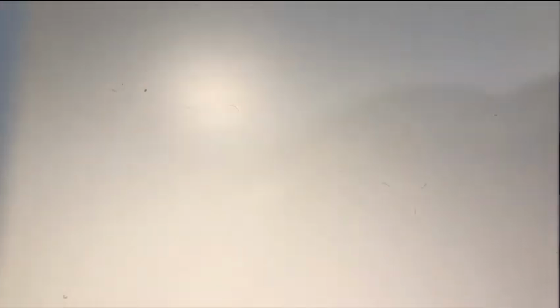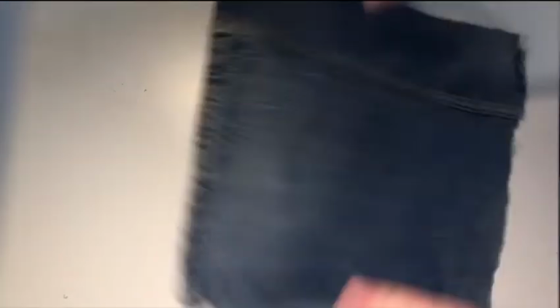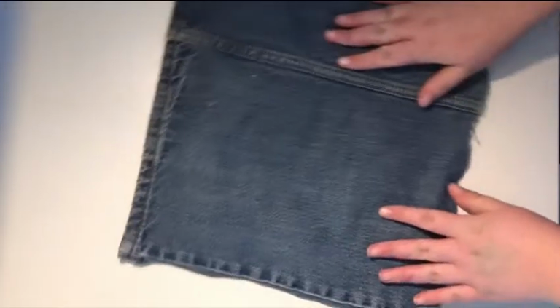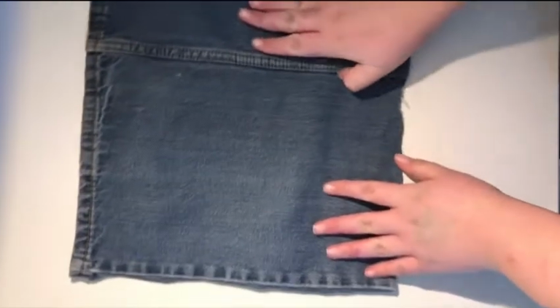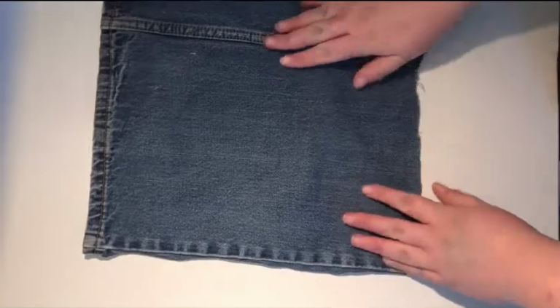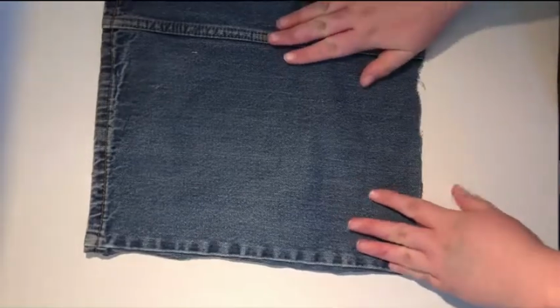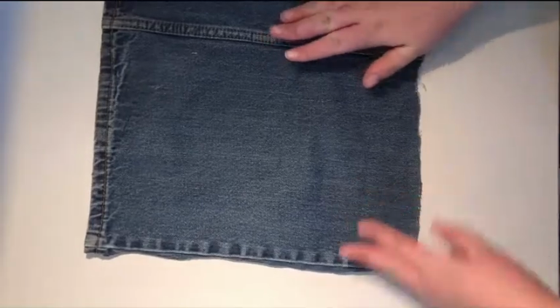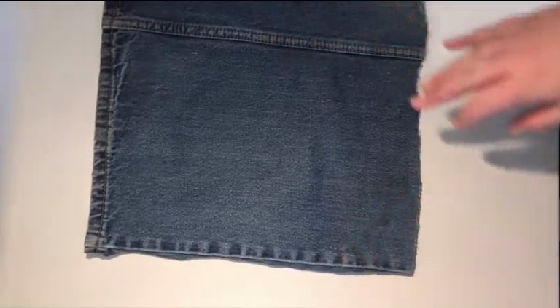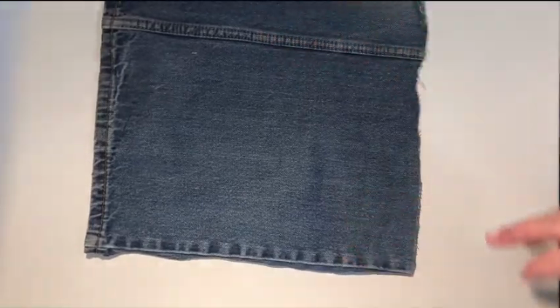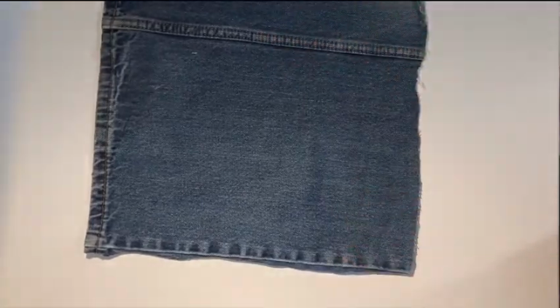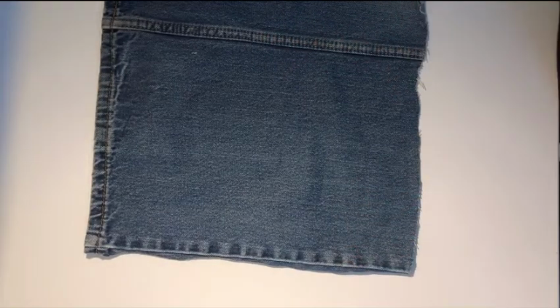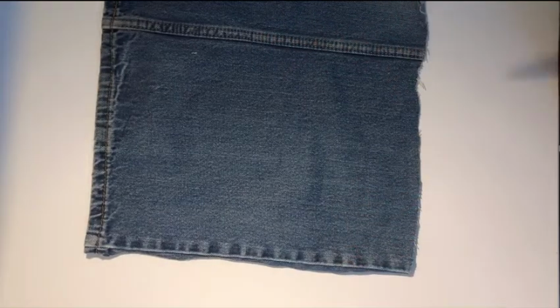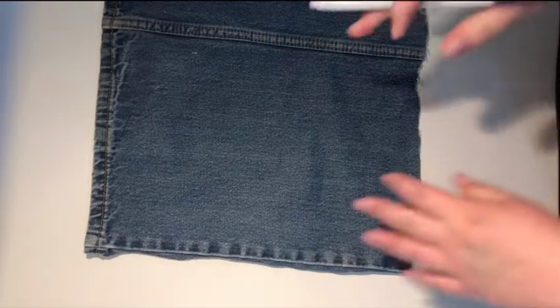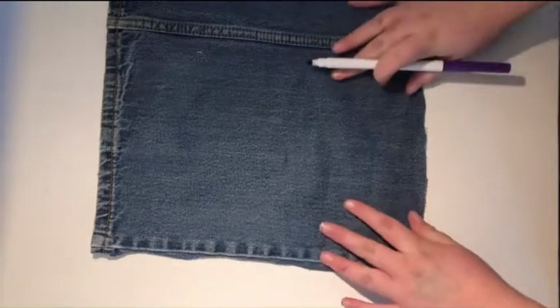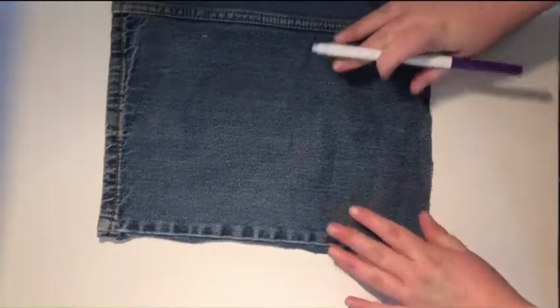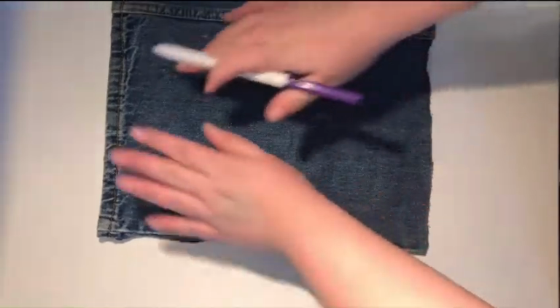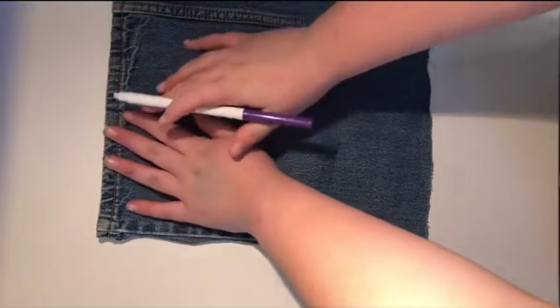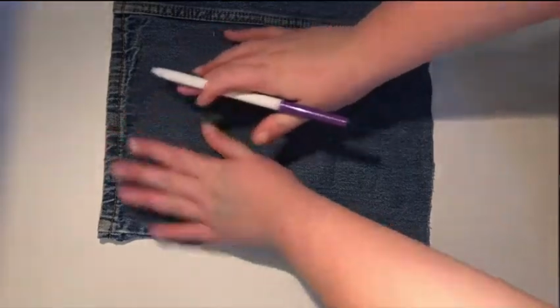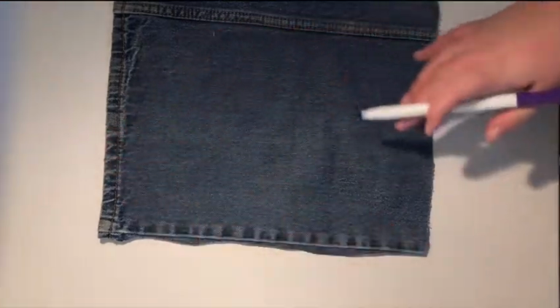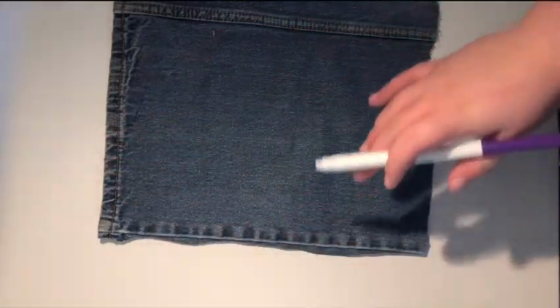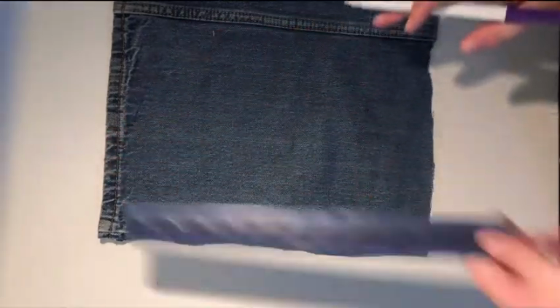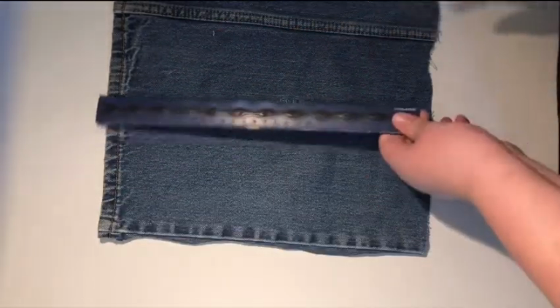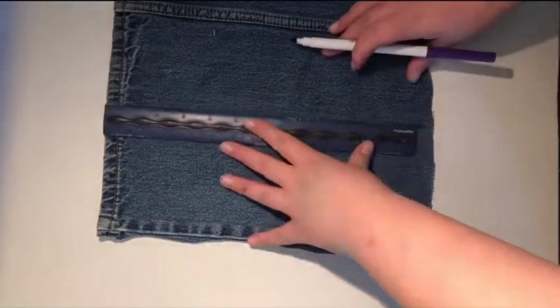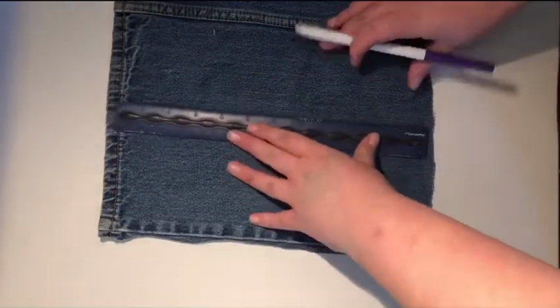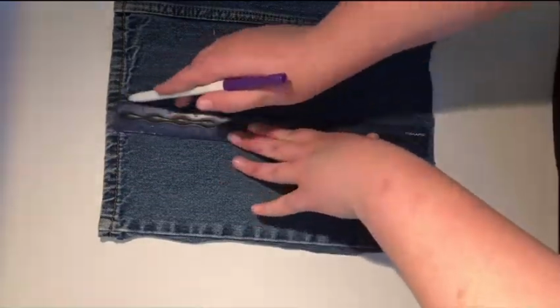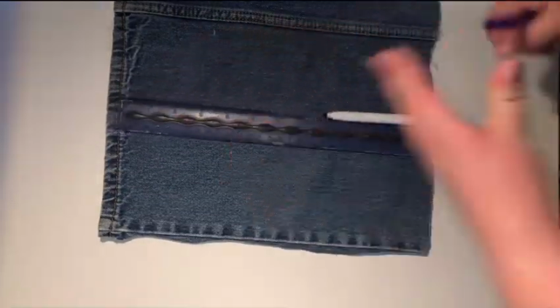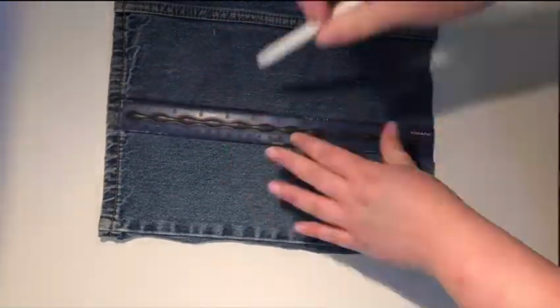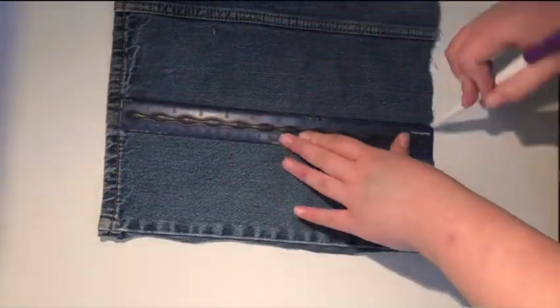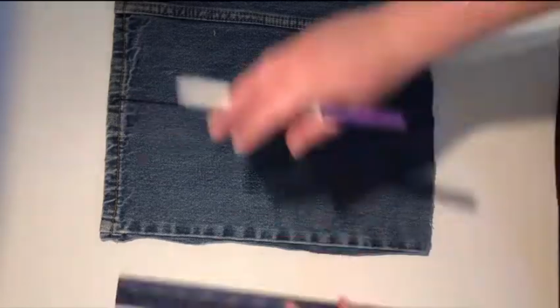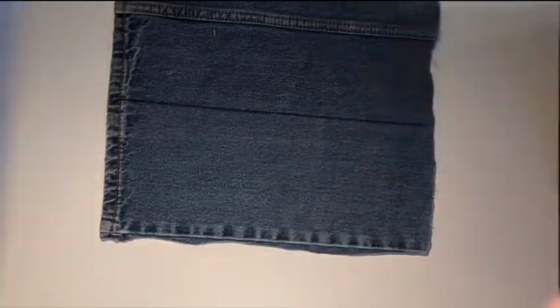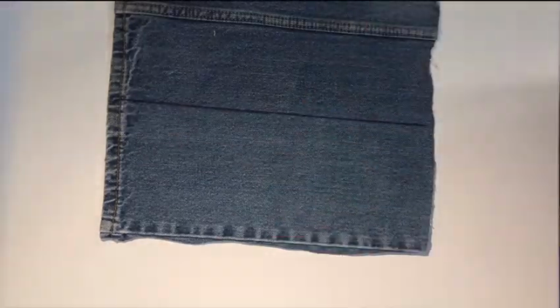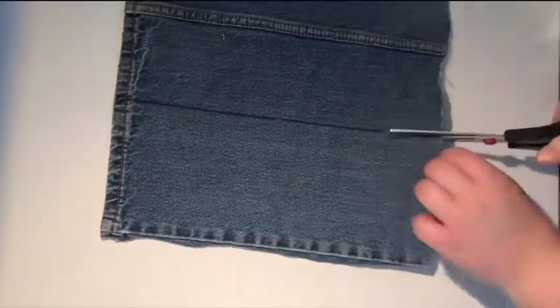The first thing you're going to want to do is lay out your denim. This step isn't required if you already have the right size, but my piece was a little bit too big so I'm just cutting a little bit off right now.